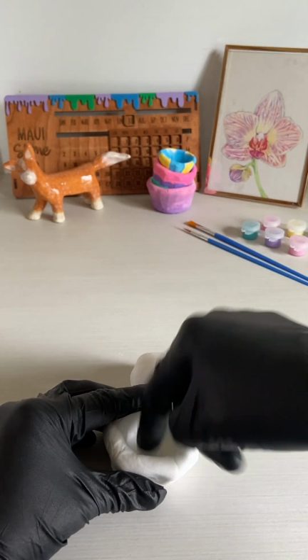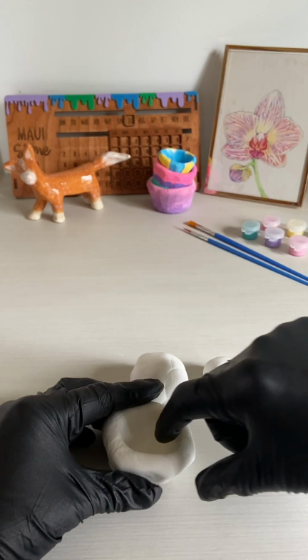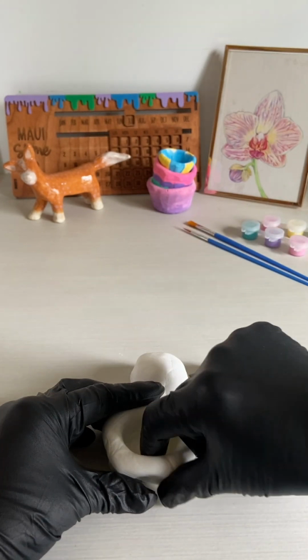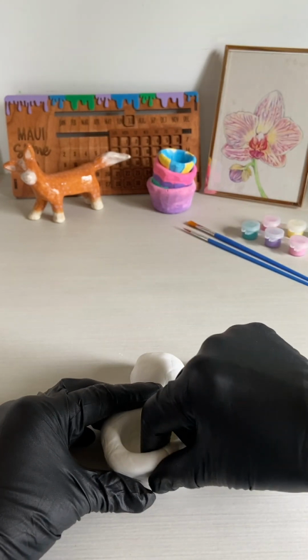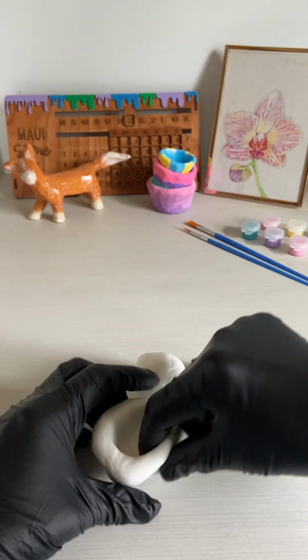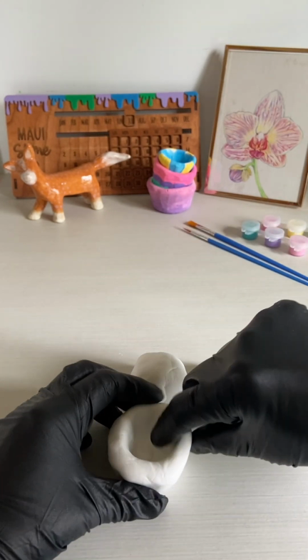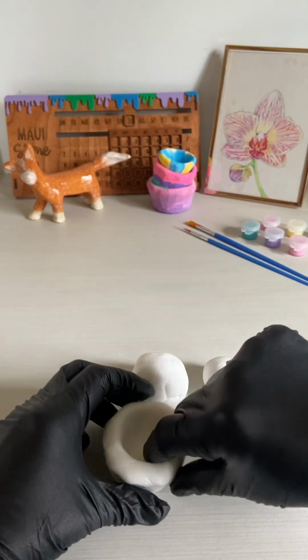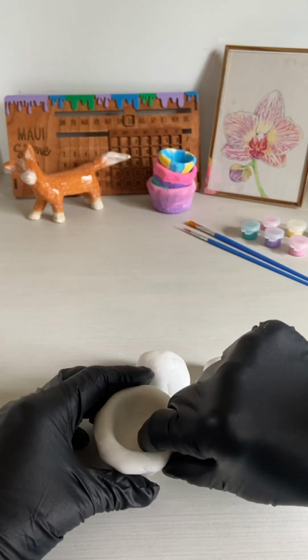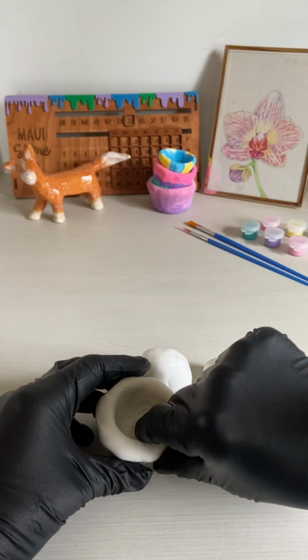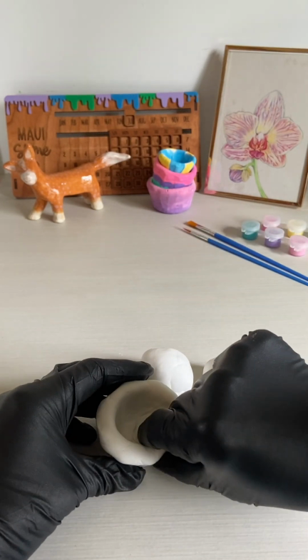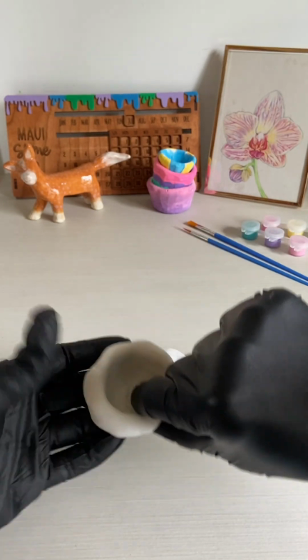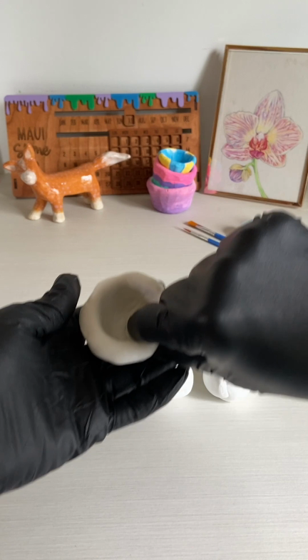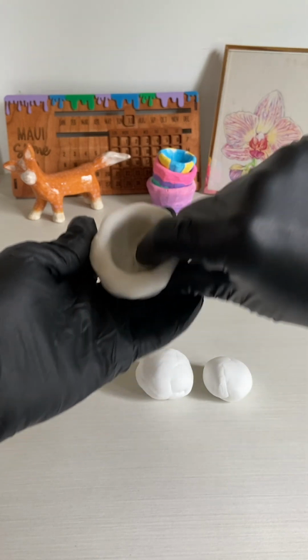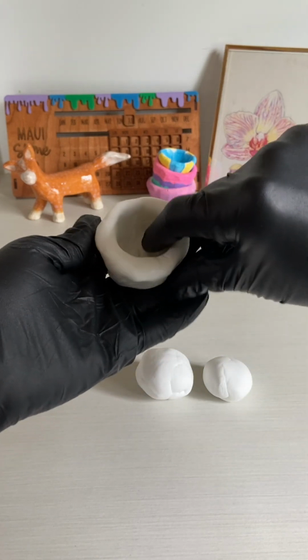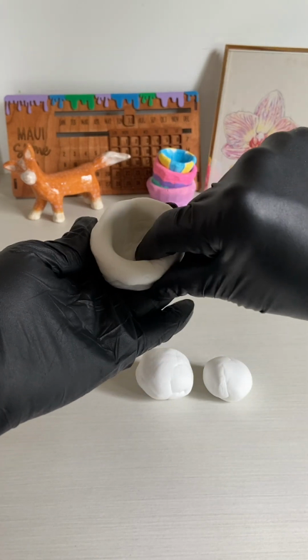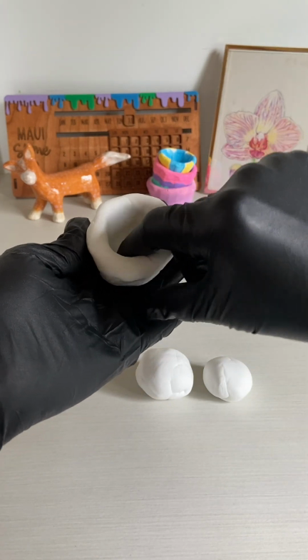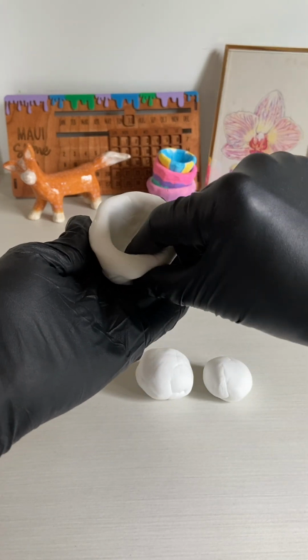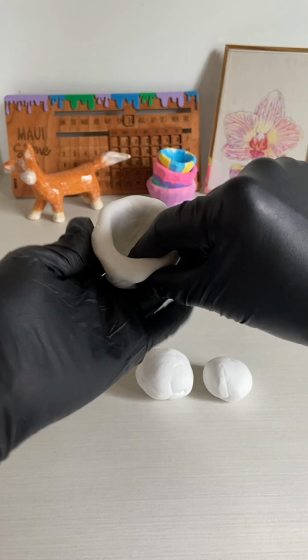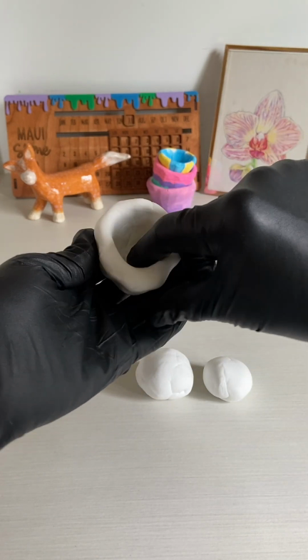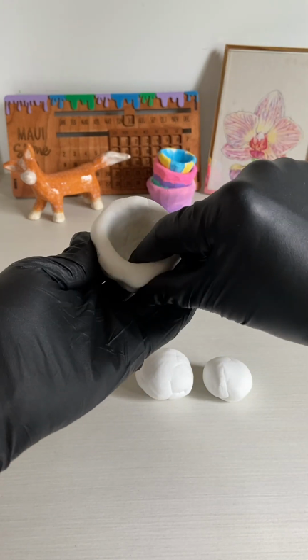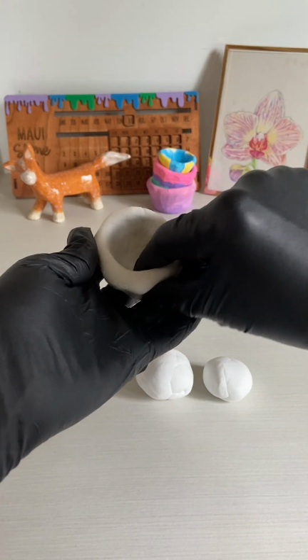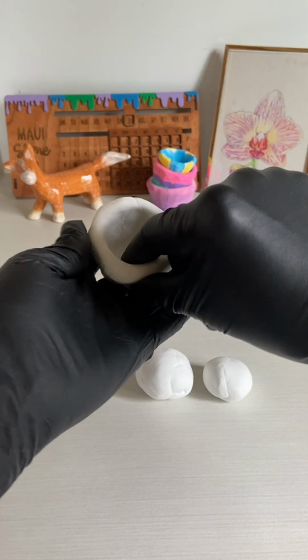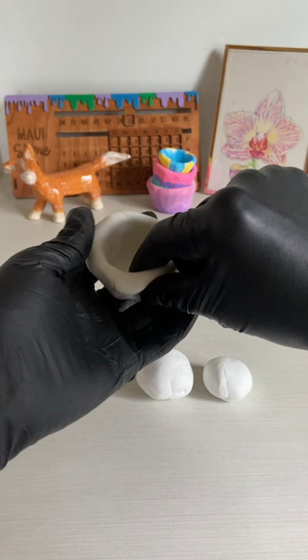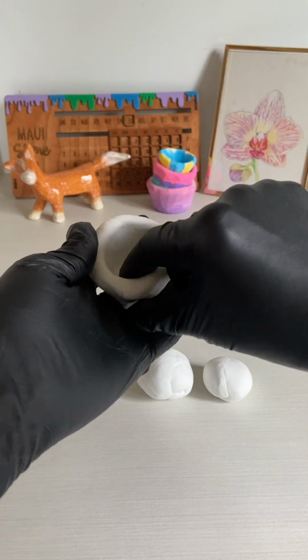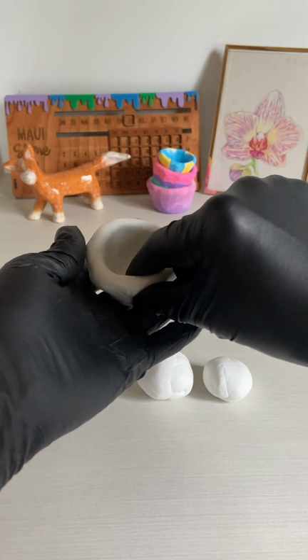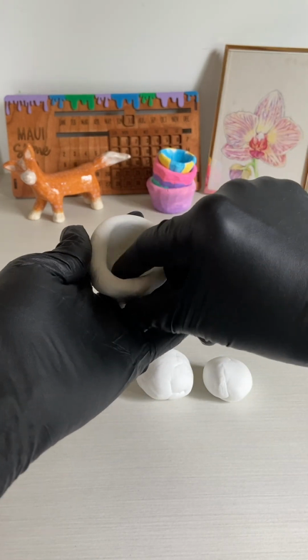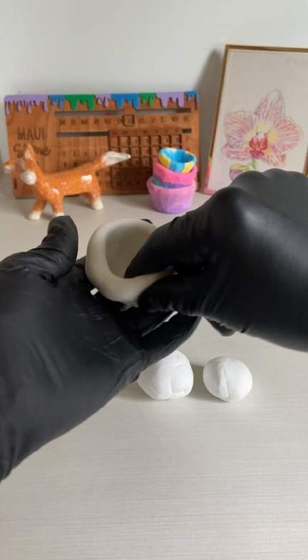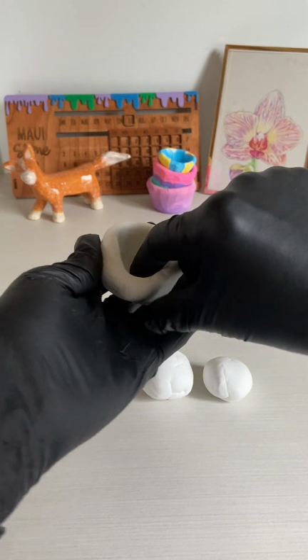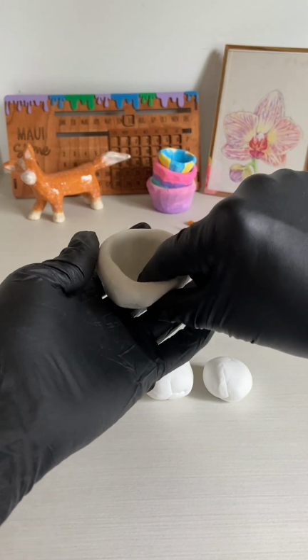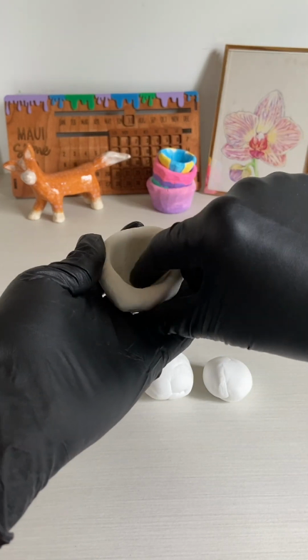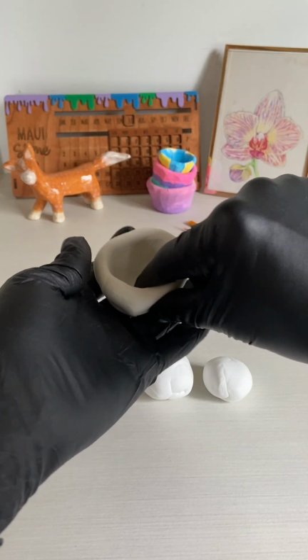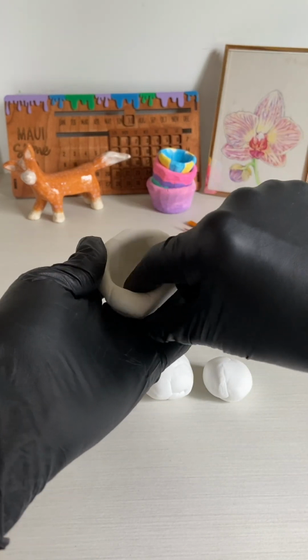You don't want to go too thin or else the bowl won't be very strong. The thicker you have the walls, the stronger your bowl will be.